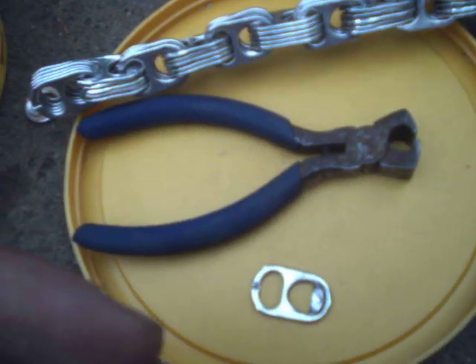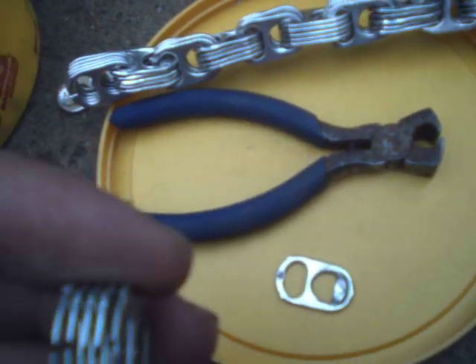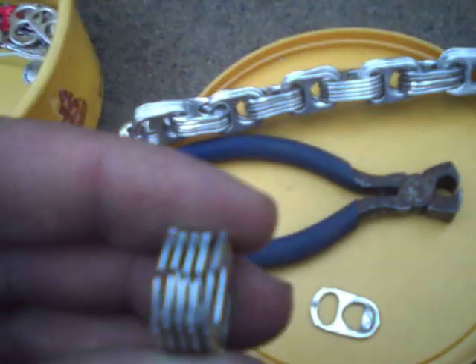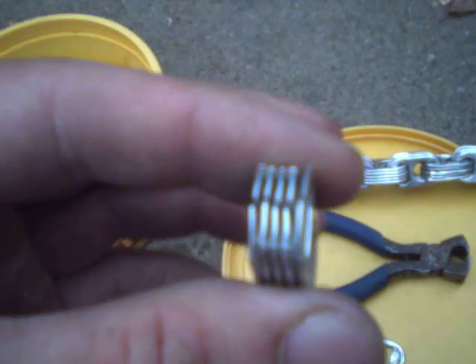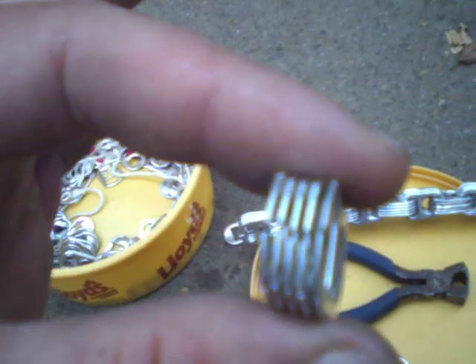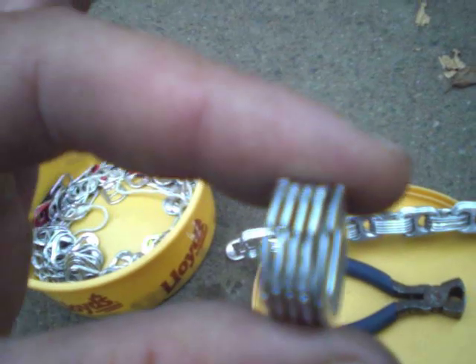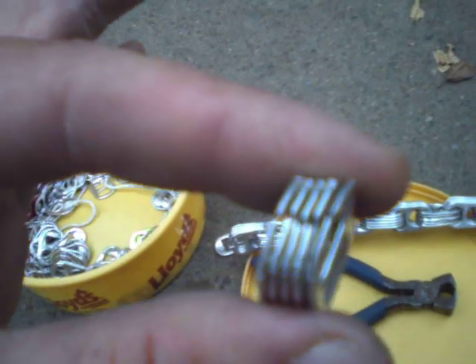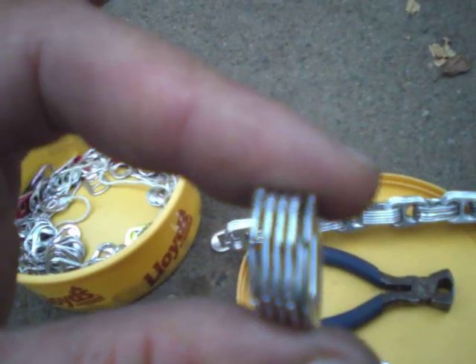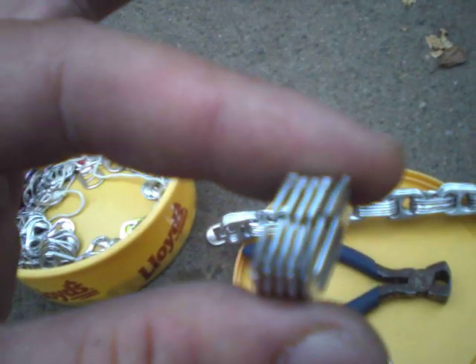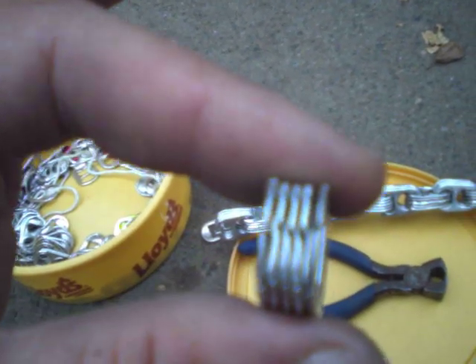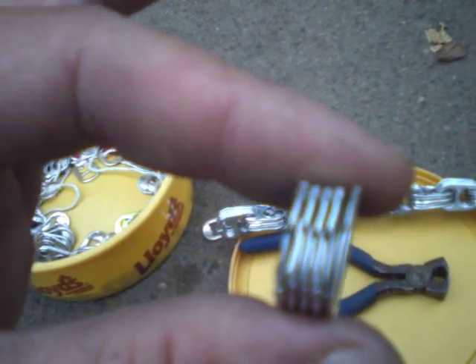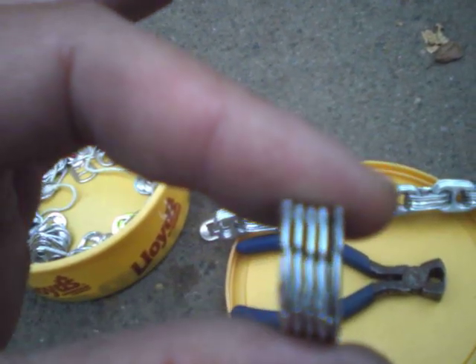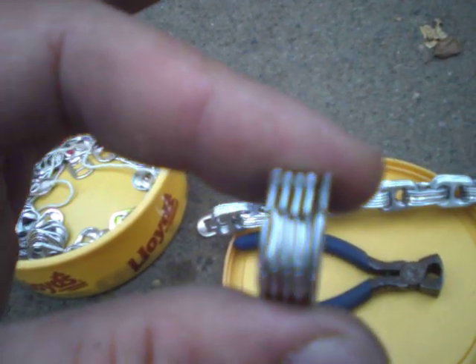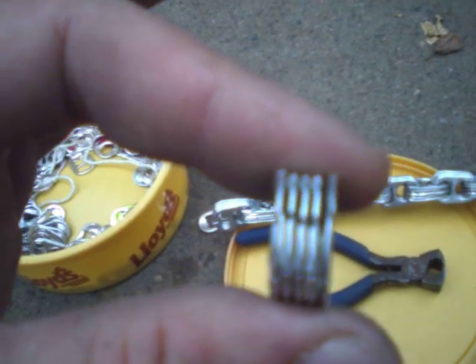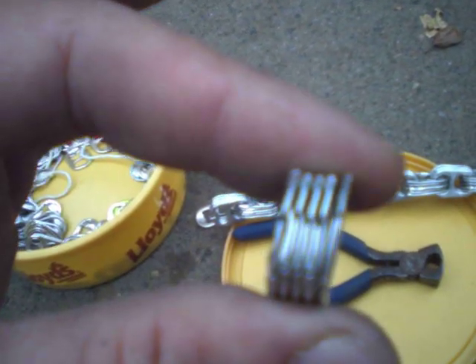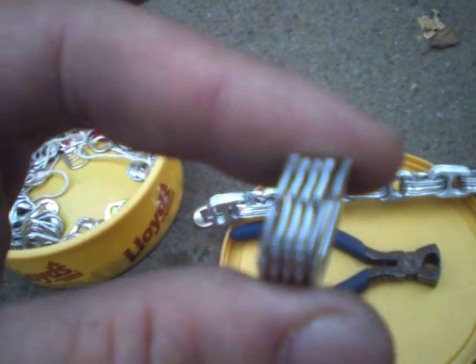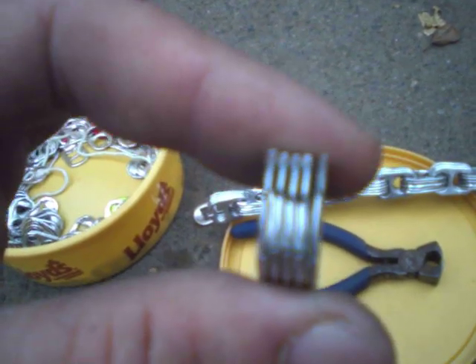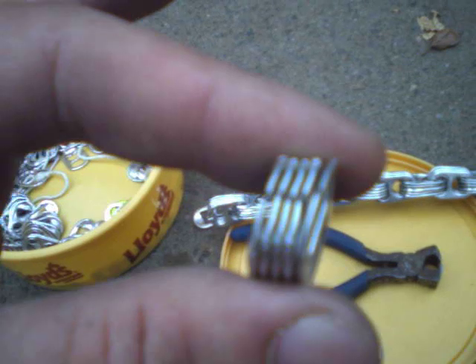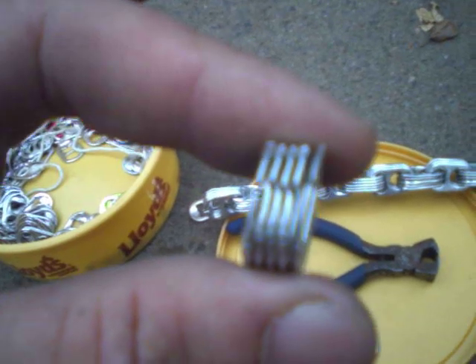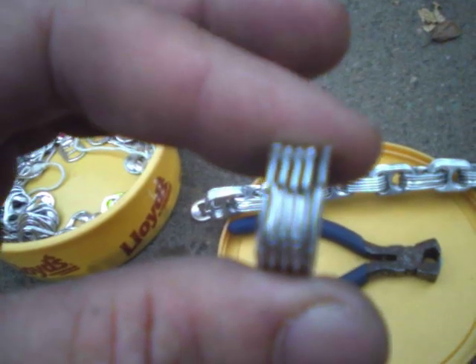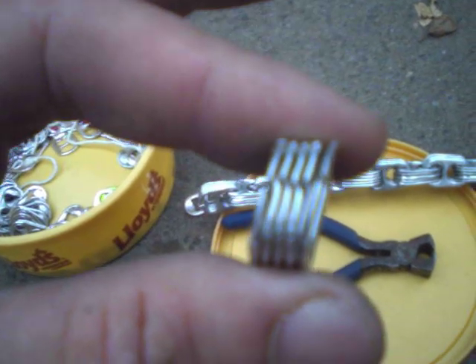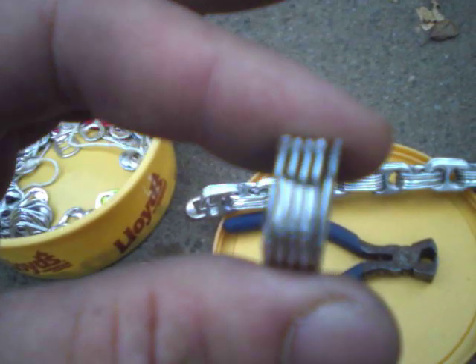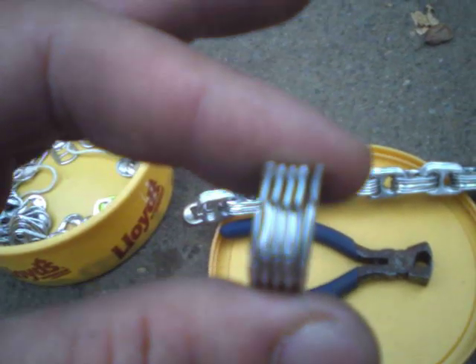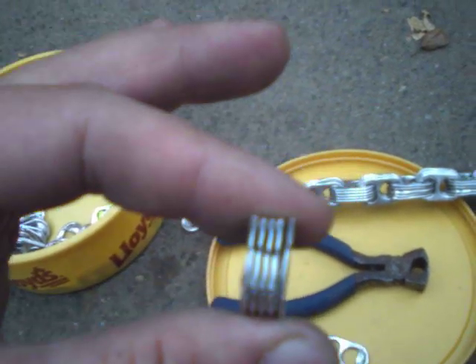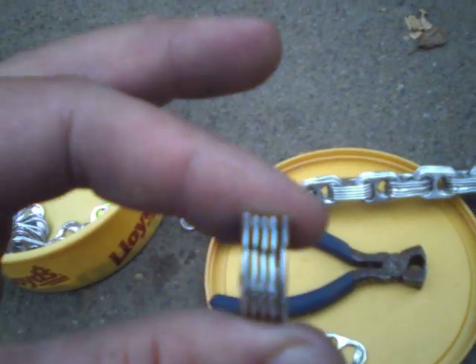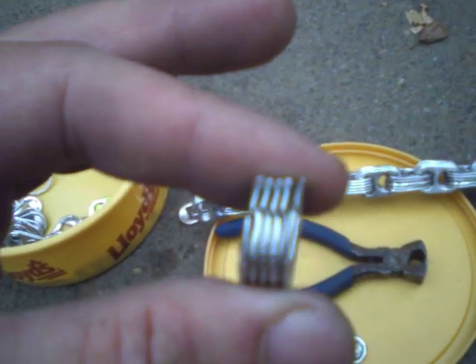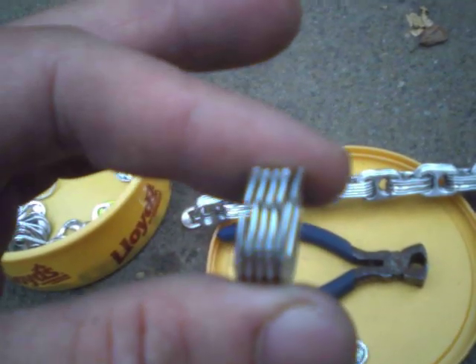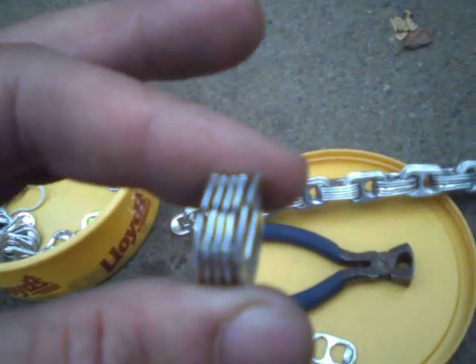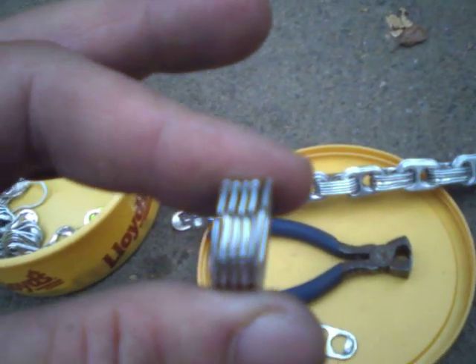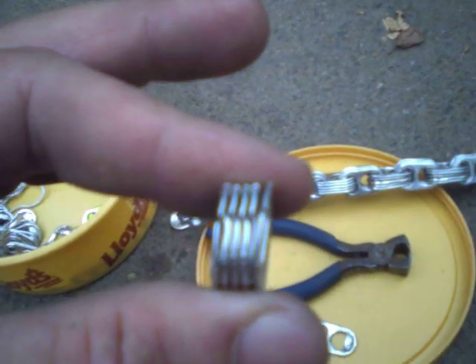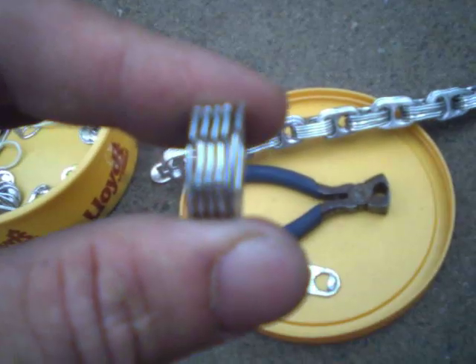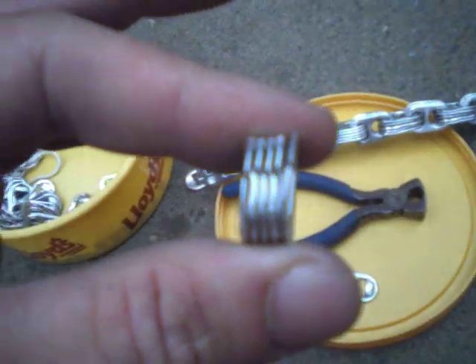I have a pinch of 5 of them in my hand. I can't really hold the camera and show you how it goes in, but I'll go ahead and do the first one and then I'll show you what it looks like.